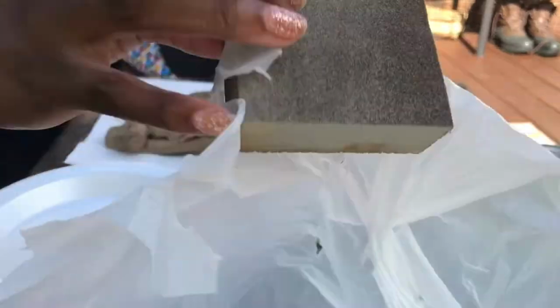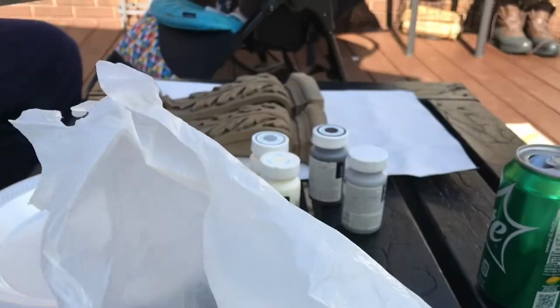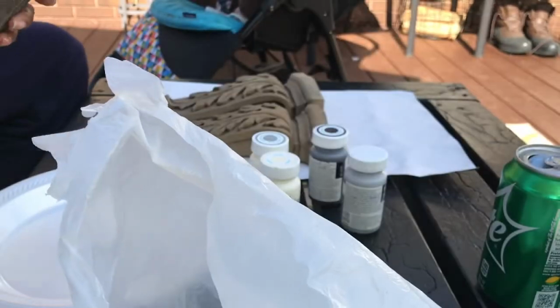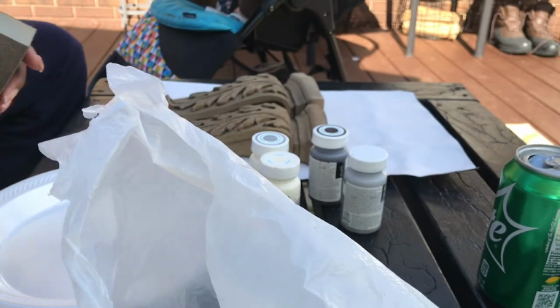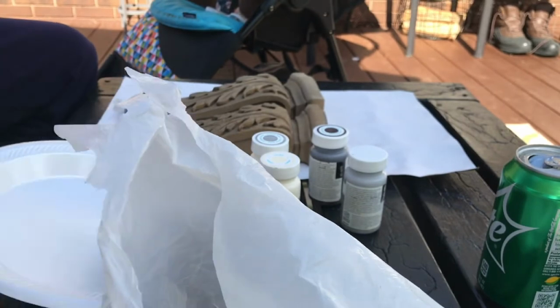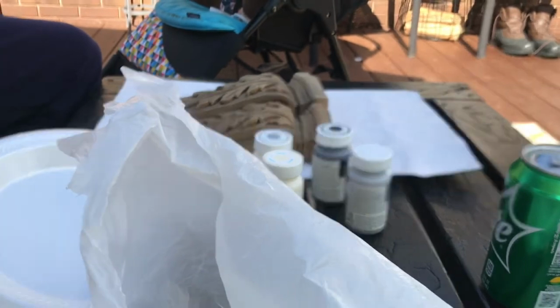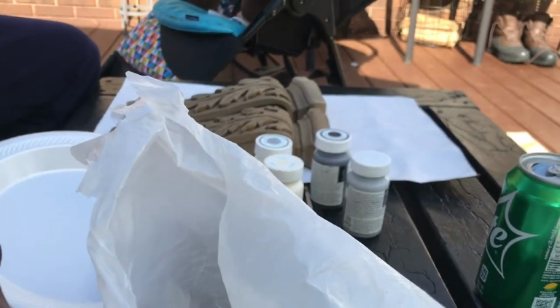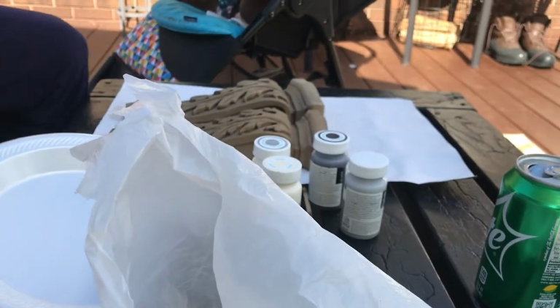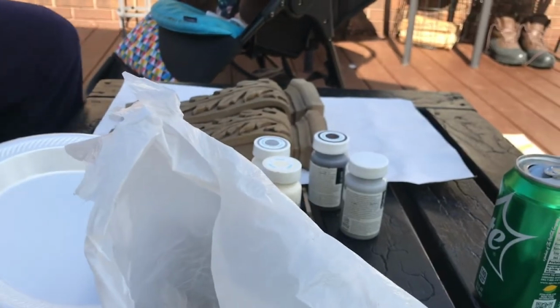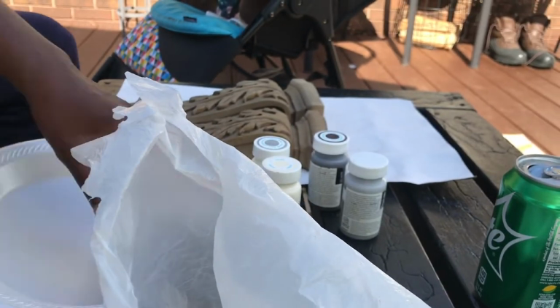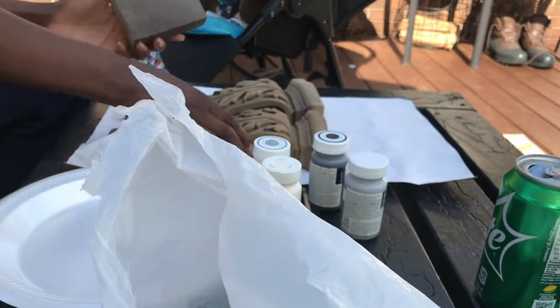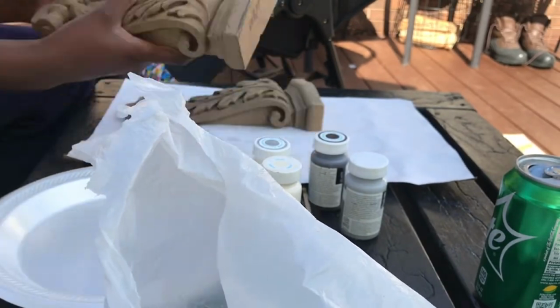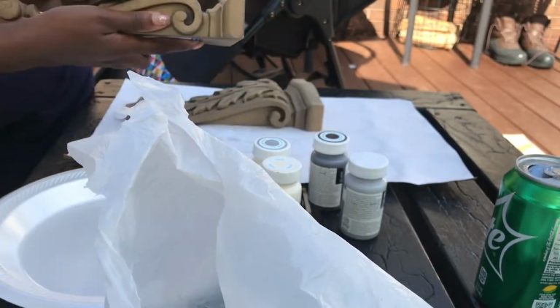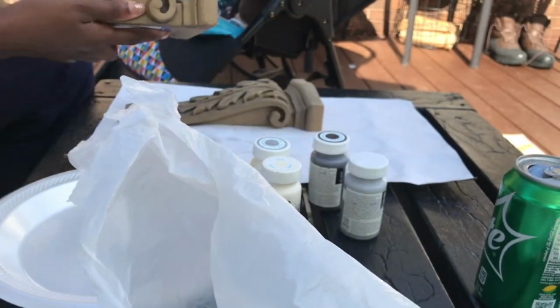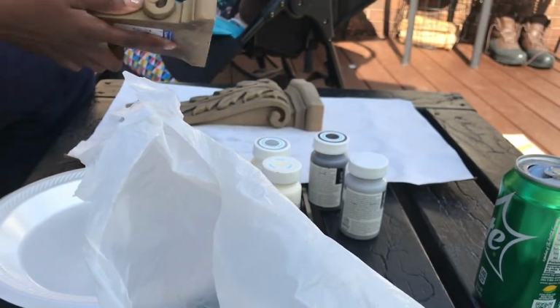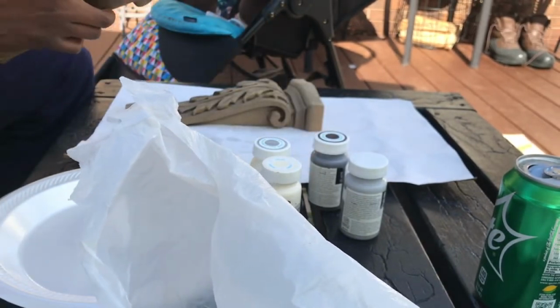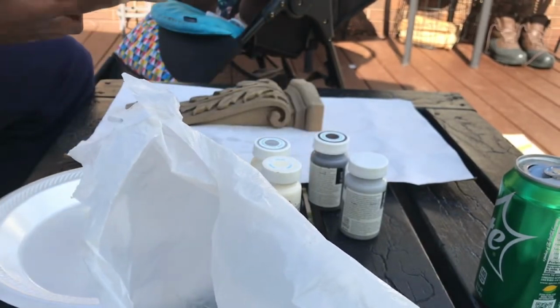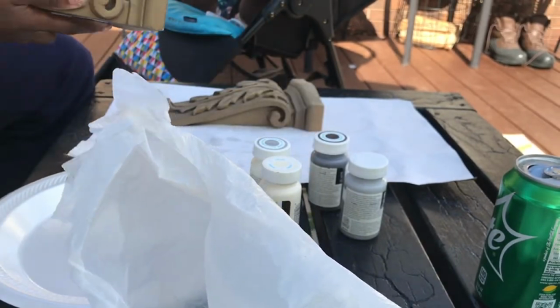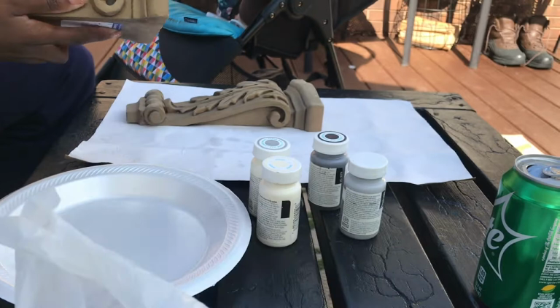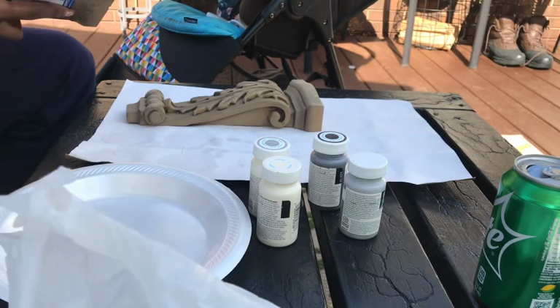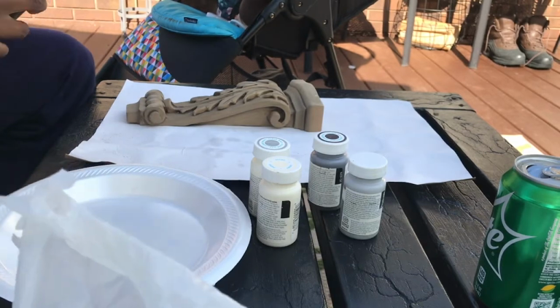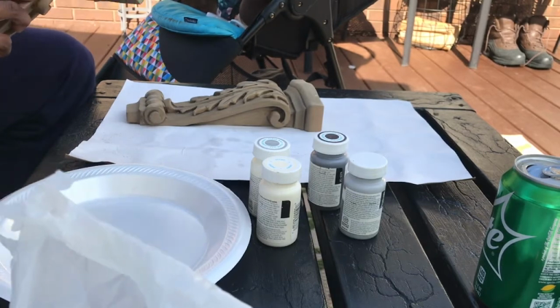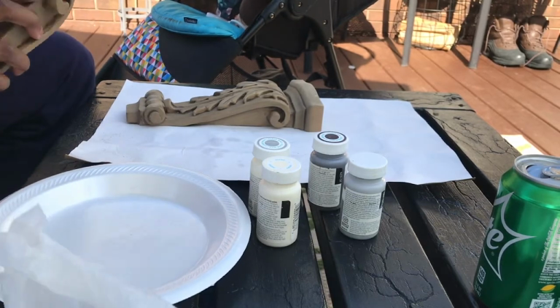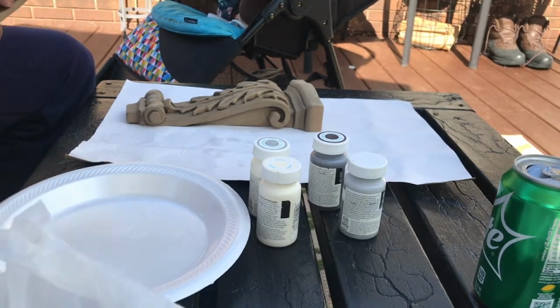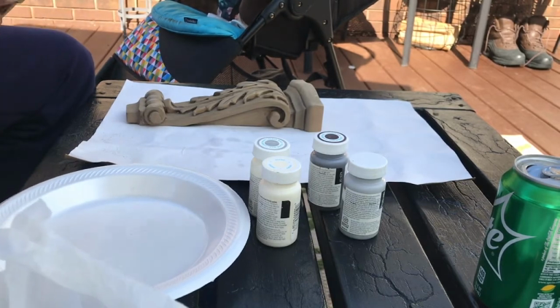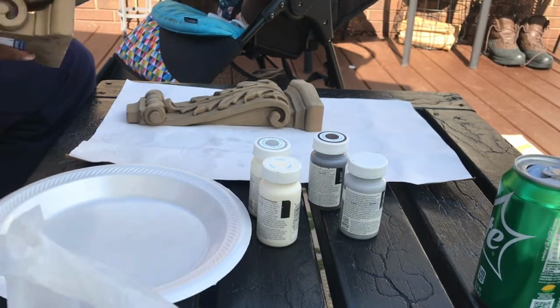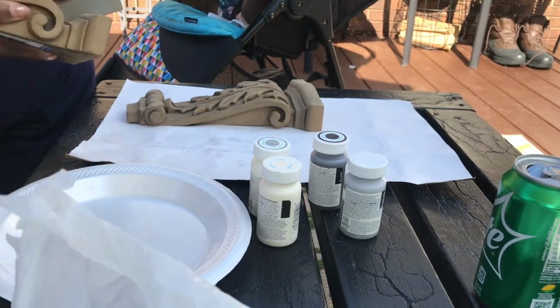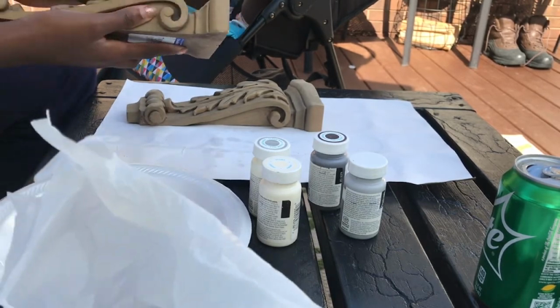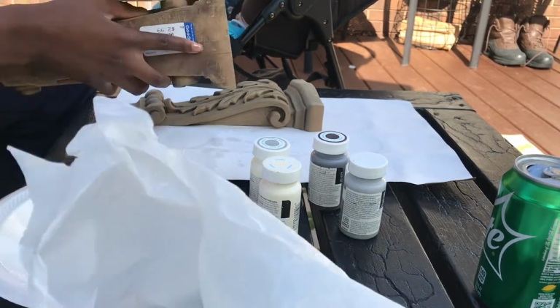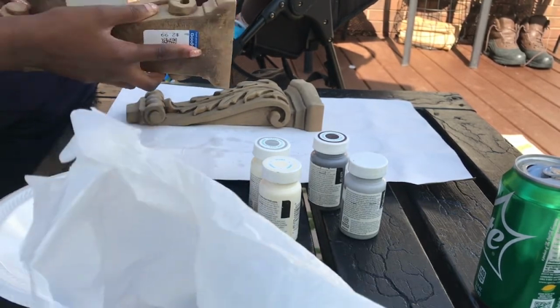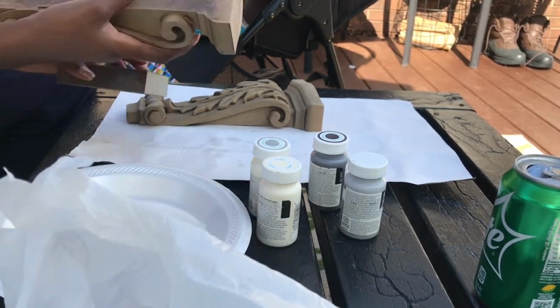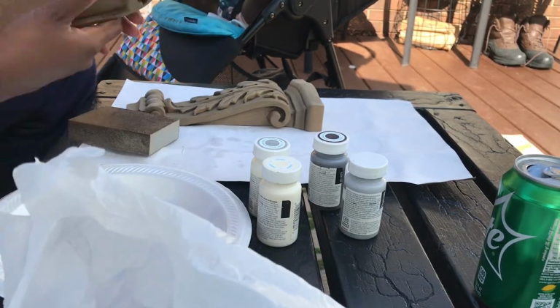Alright you guys, let's get into this. I'm super excited about this video. This is a very, very budget friendly transformation.